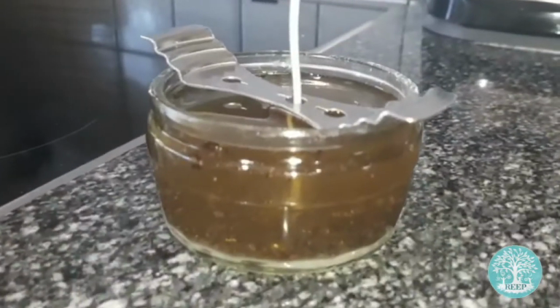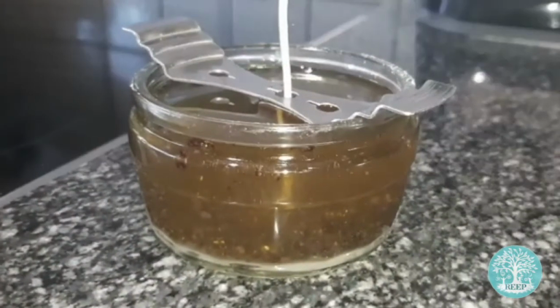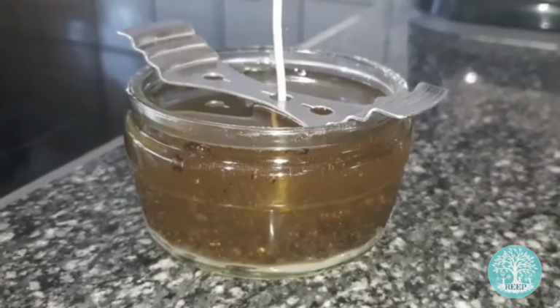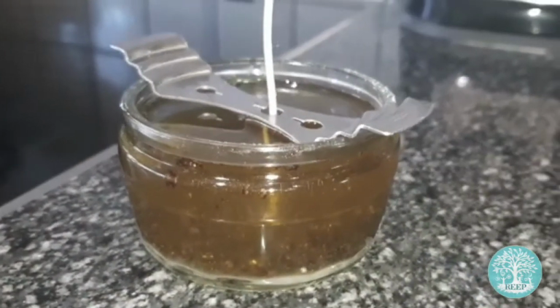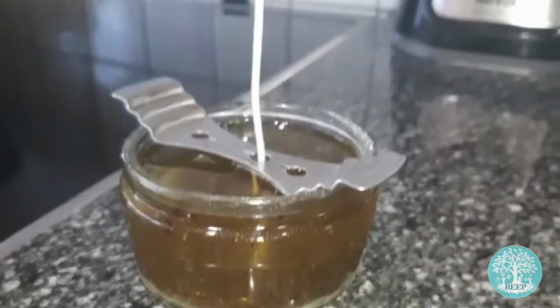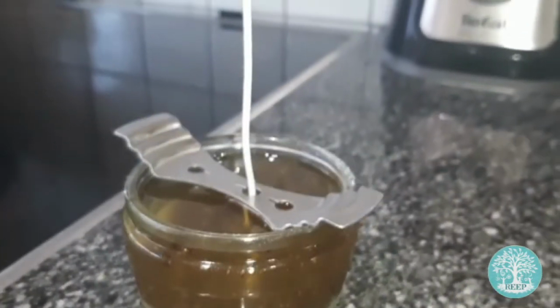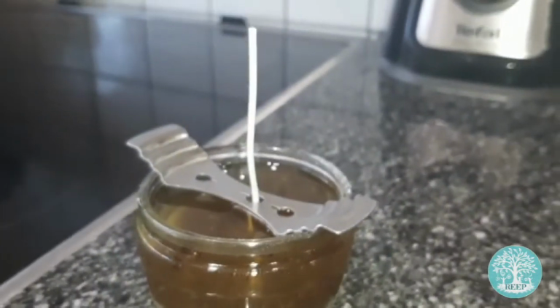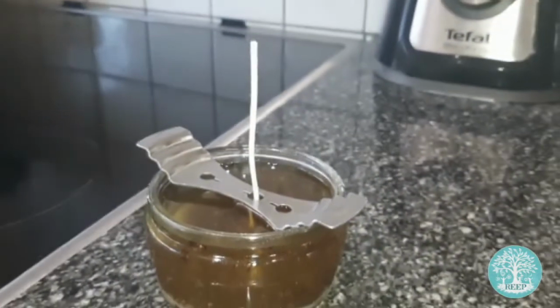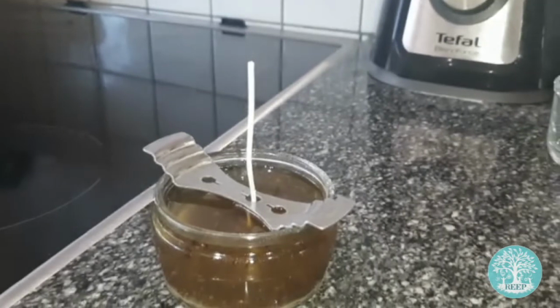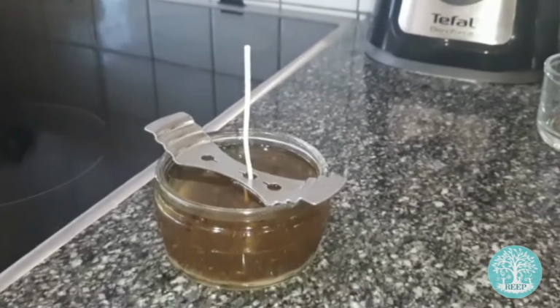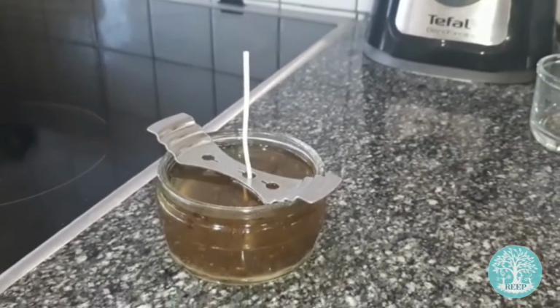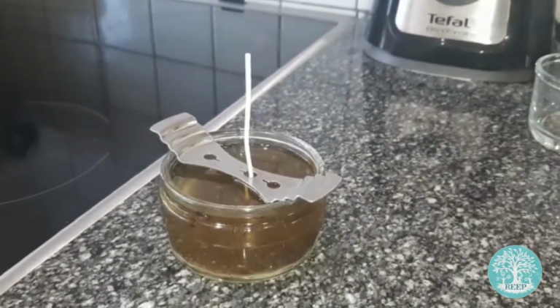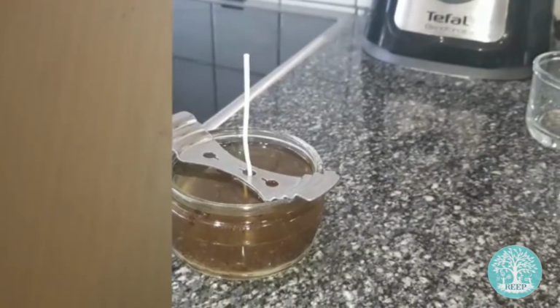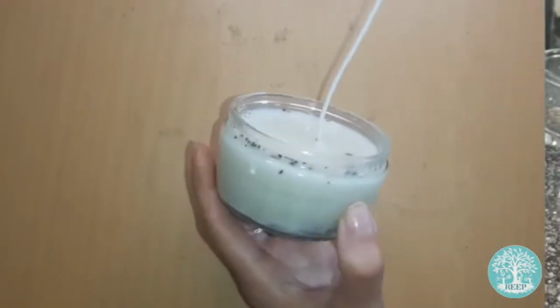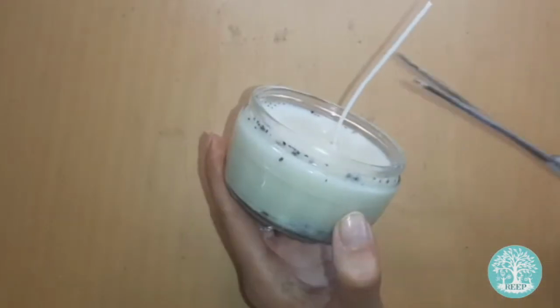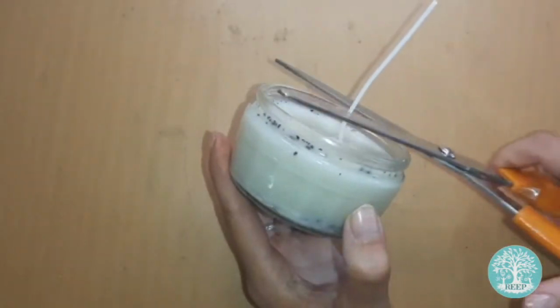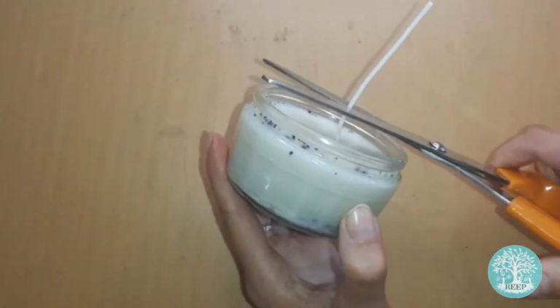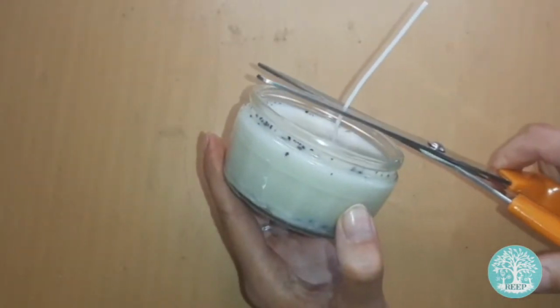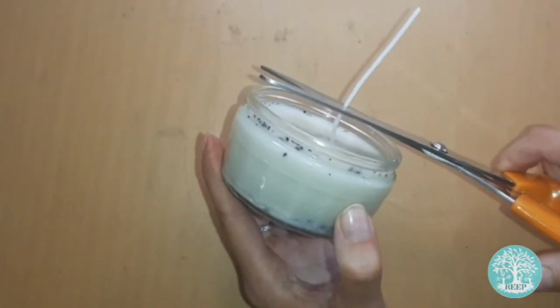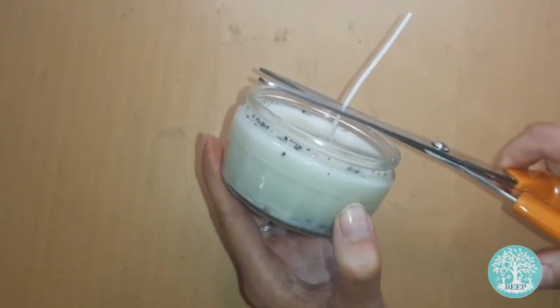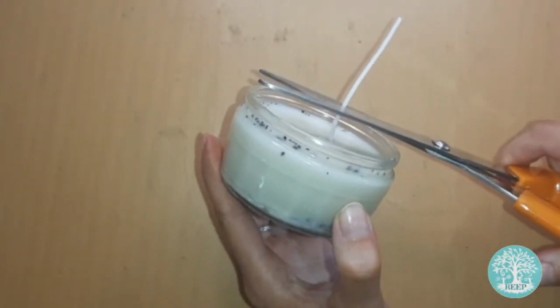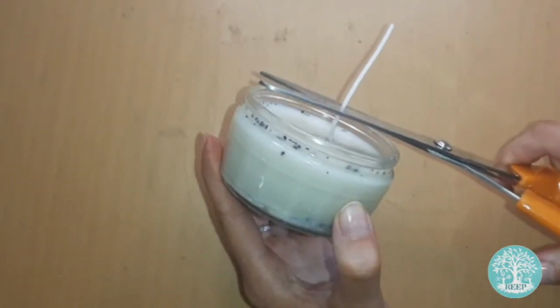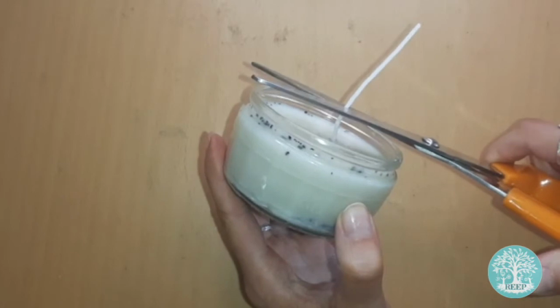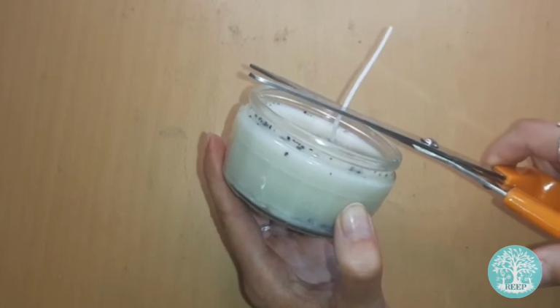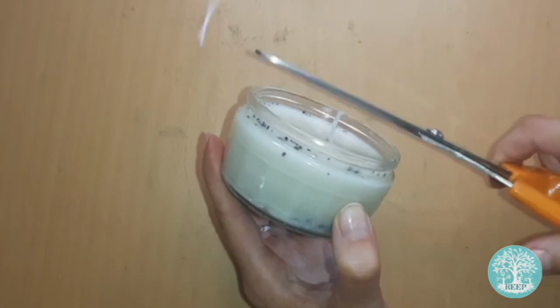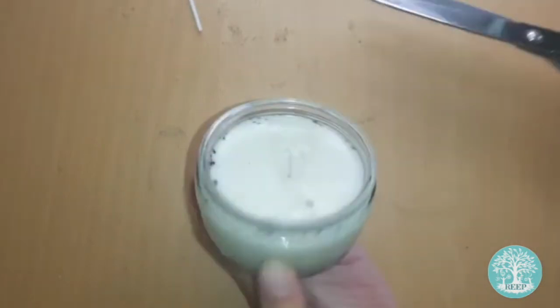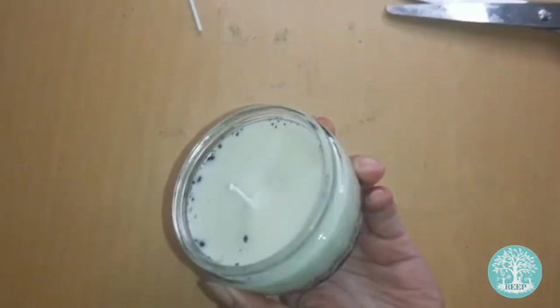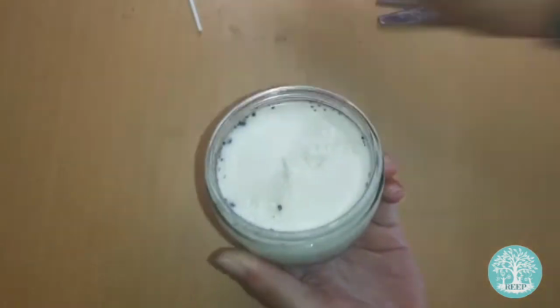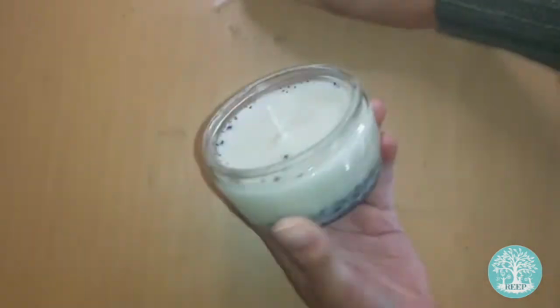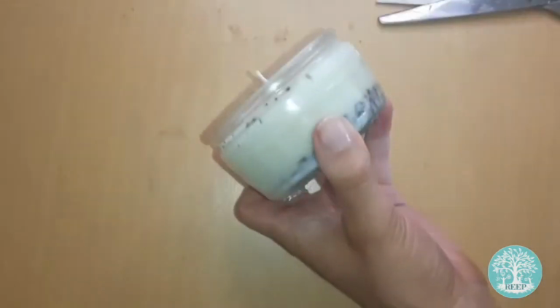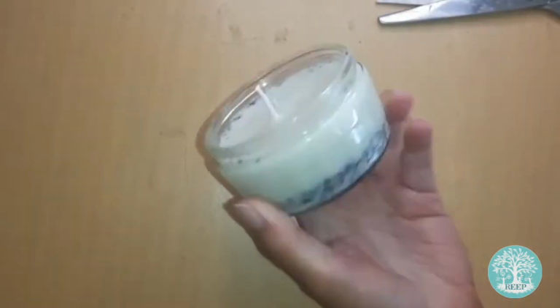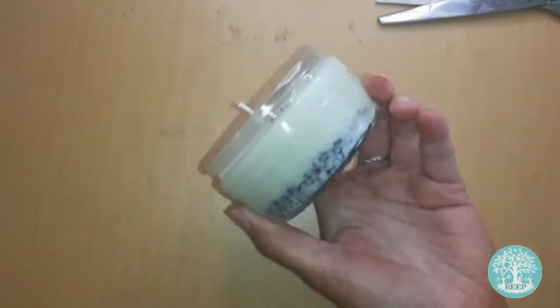Set your jar aside for a few hours to allow the wax to cool and solidify fully. Once cool, trim the wick to about one centimetre from the top of the wax, just like a regular candle.